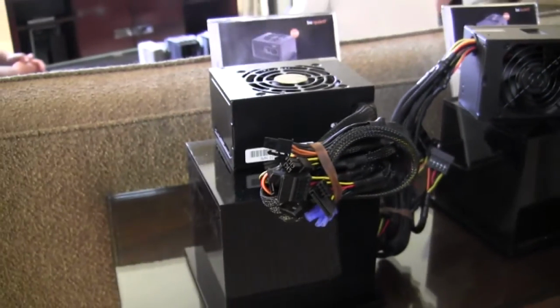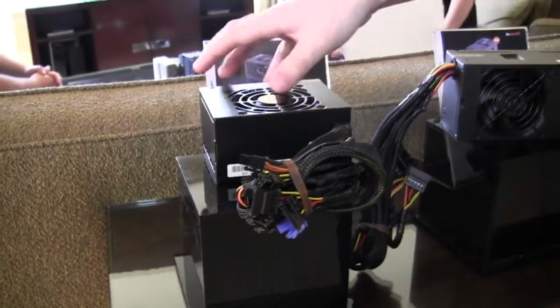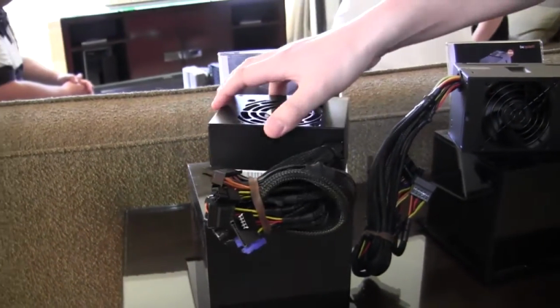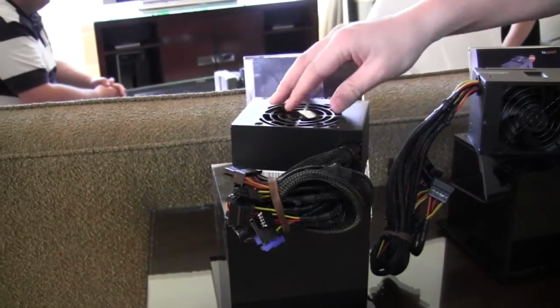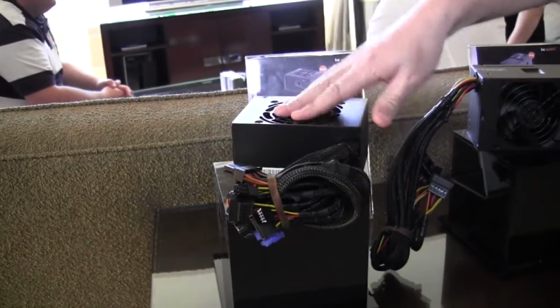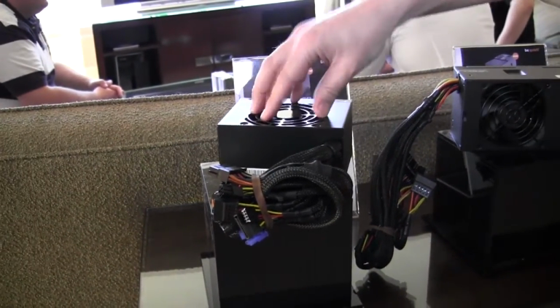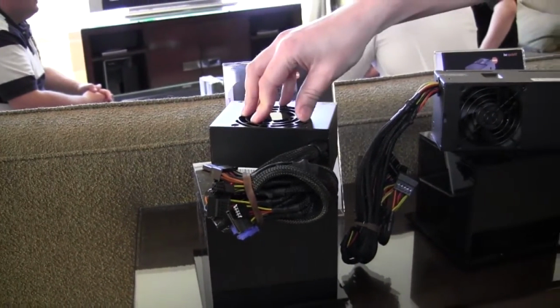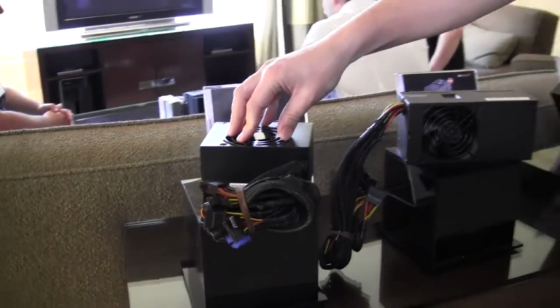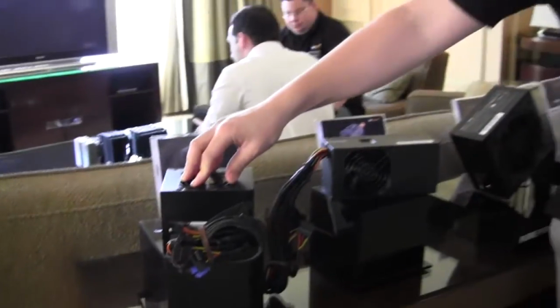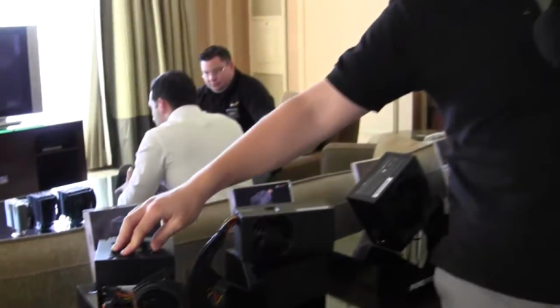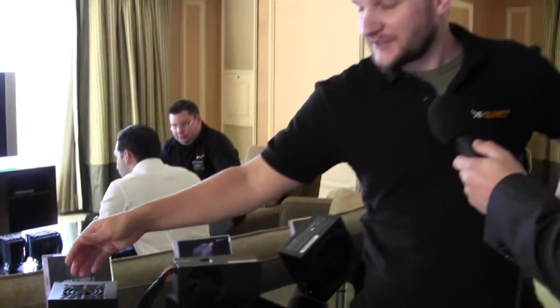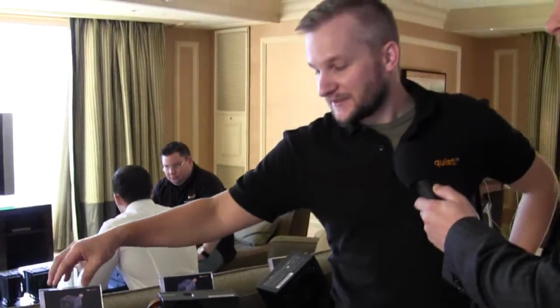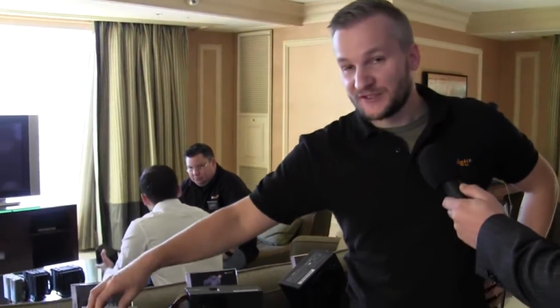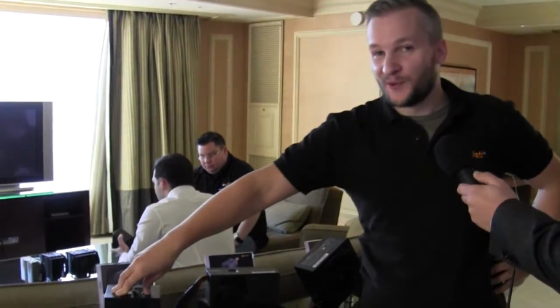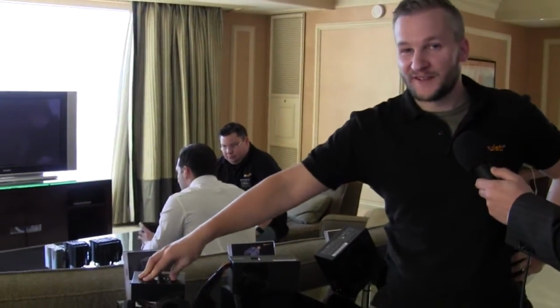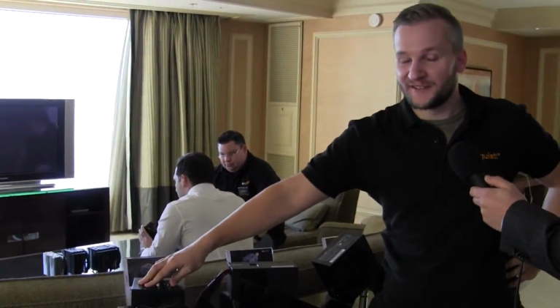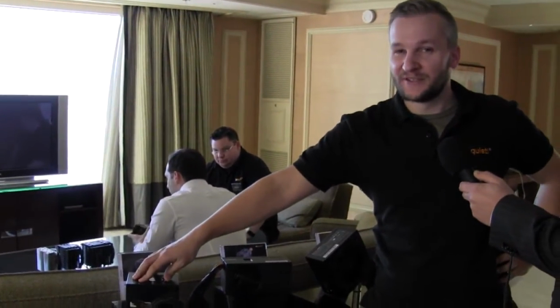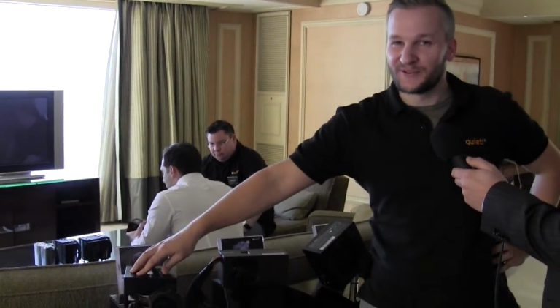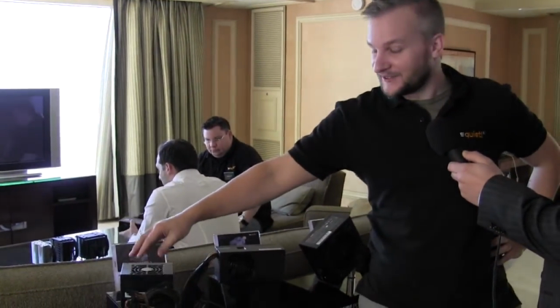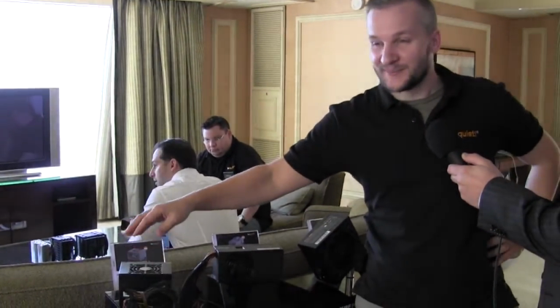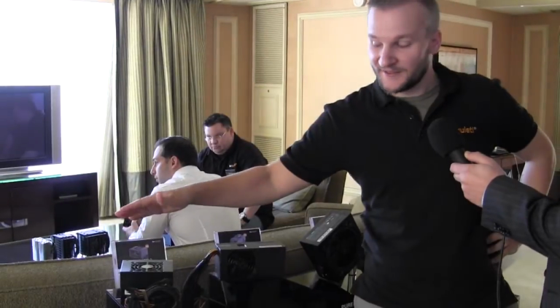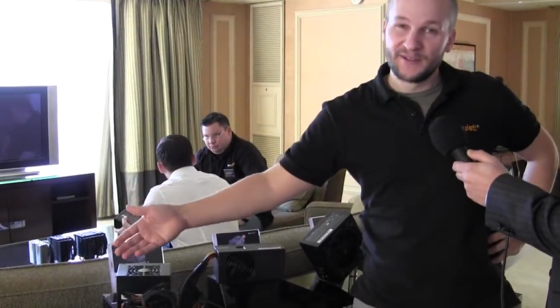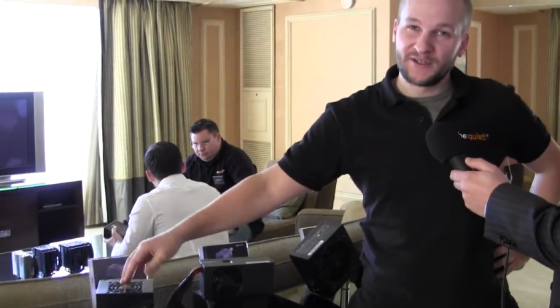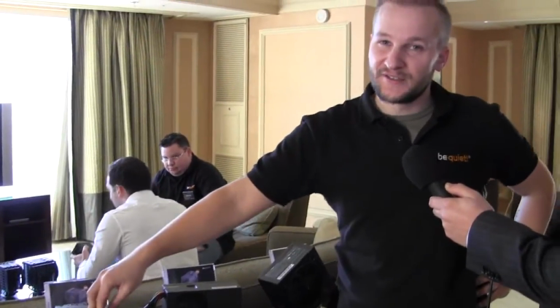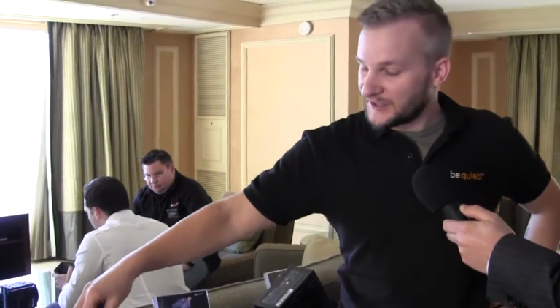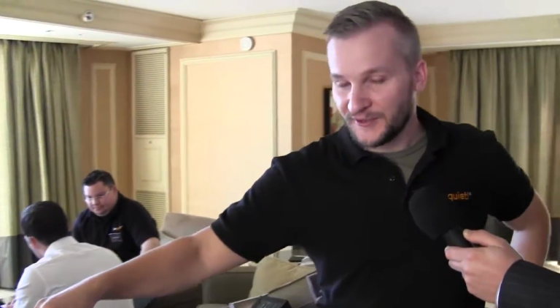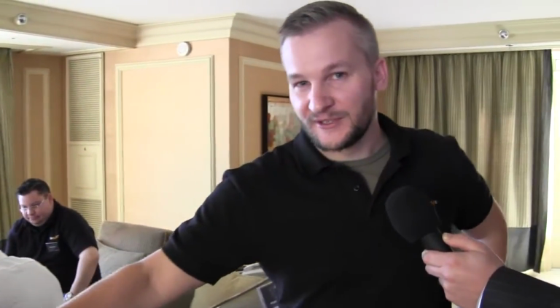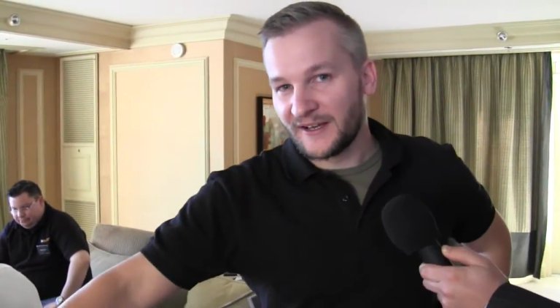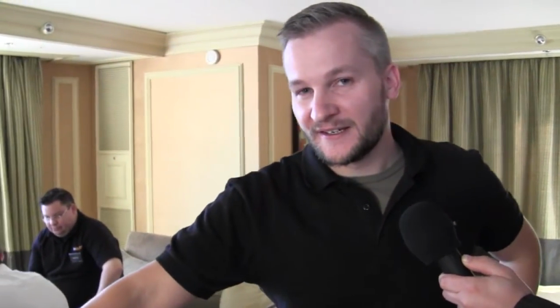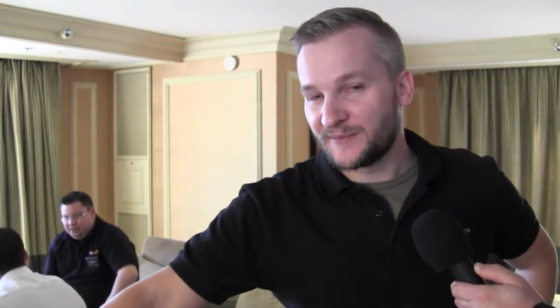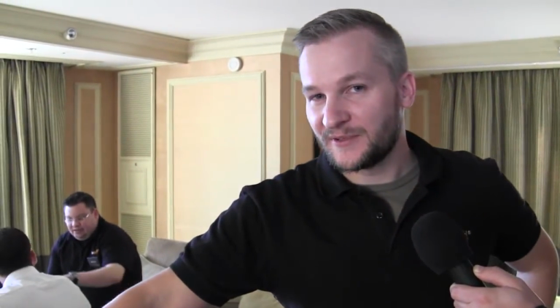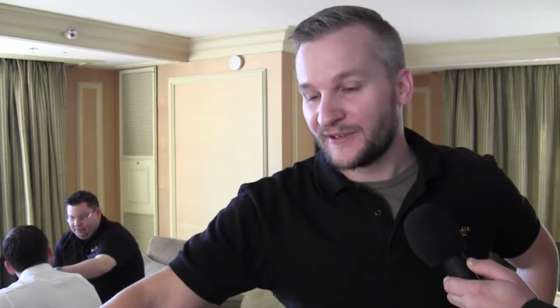Of course, what the name says already, we need to keep those ones really quiet, and as you can see, there's a really small fan inside. It's really difficult to do that, but I think we made a really good stretch into a really quiet SFX power supply form factor.